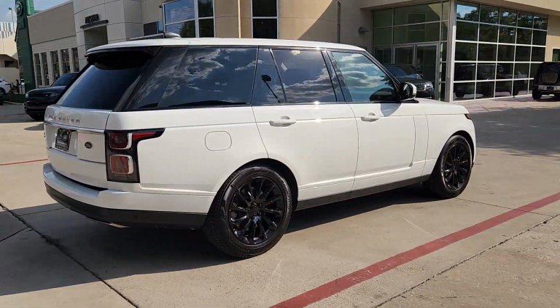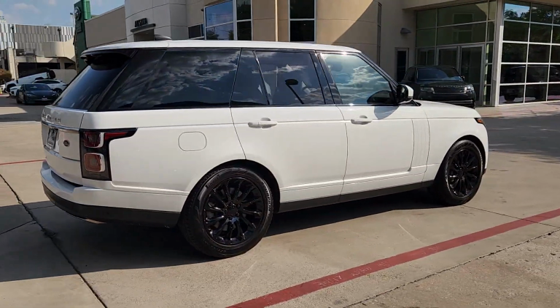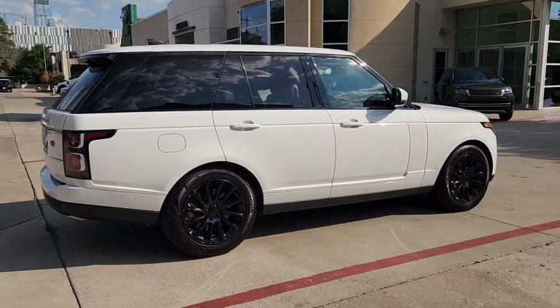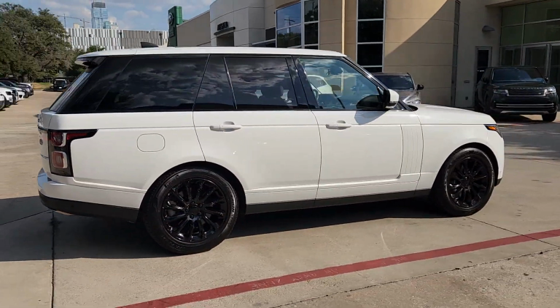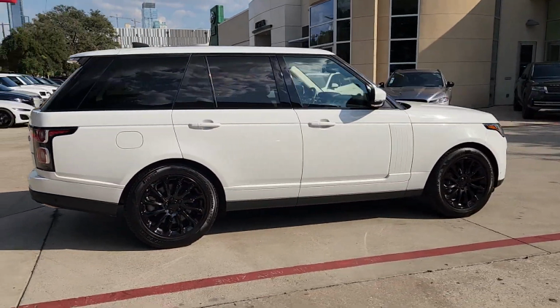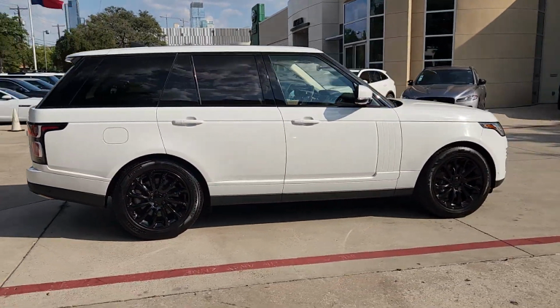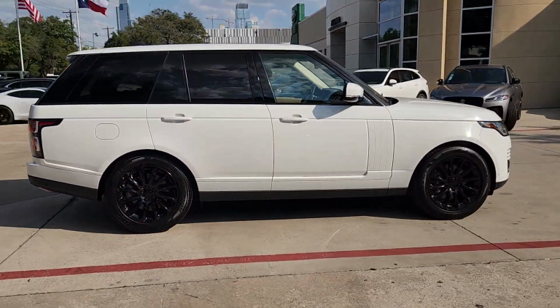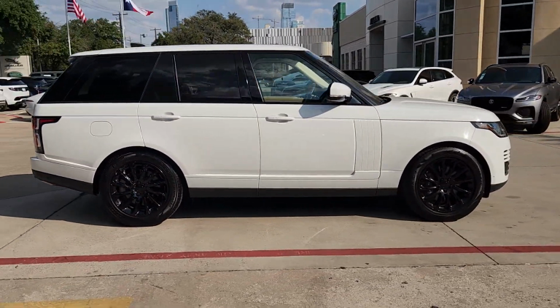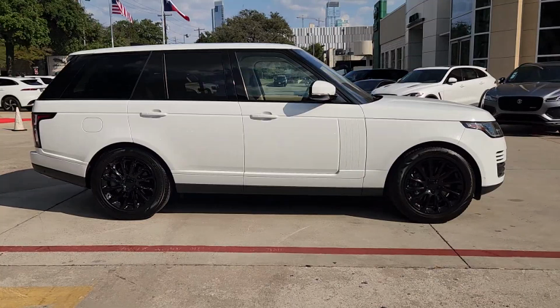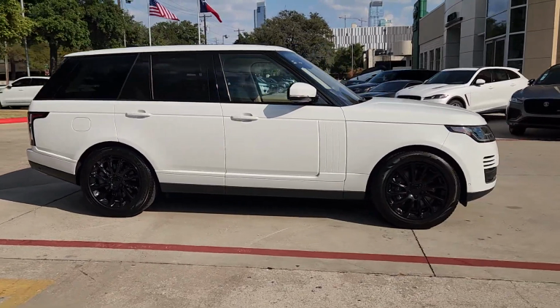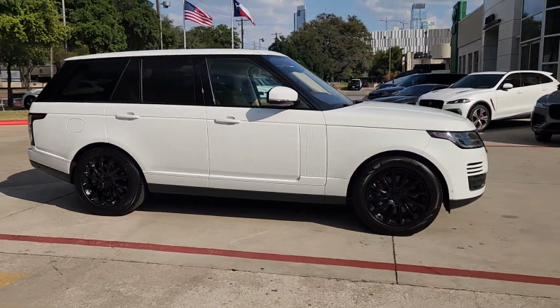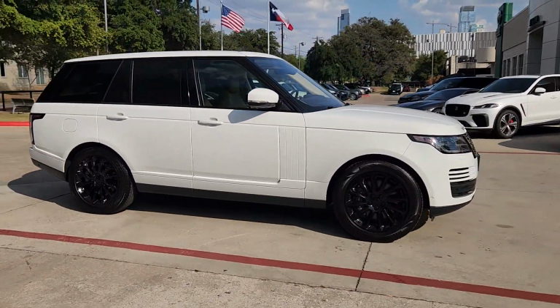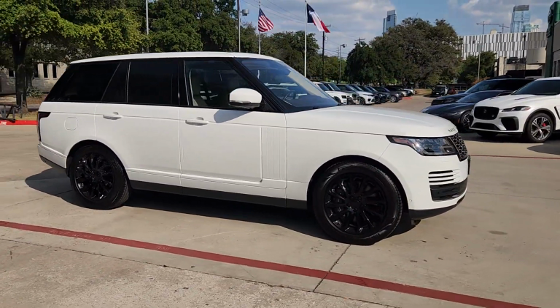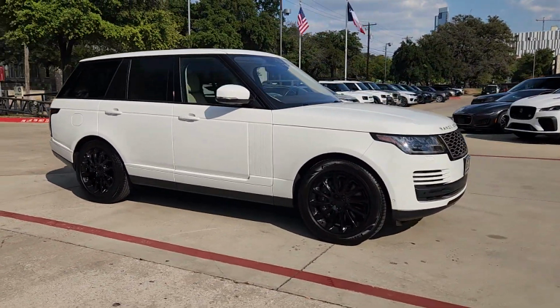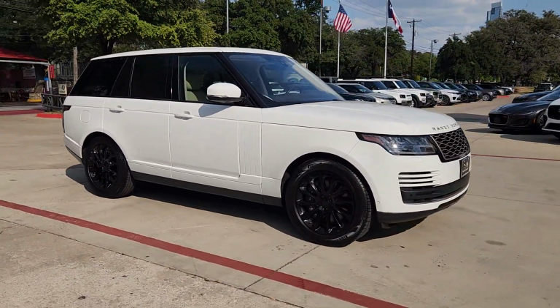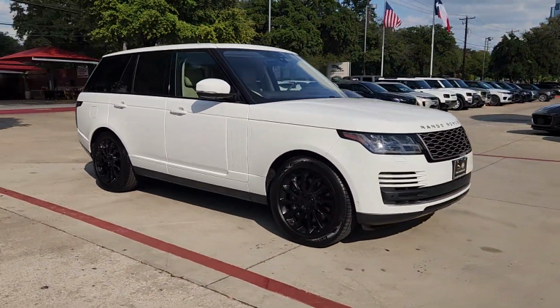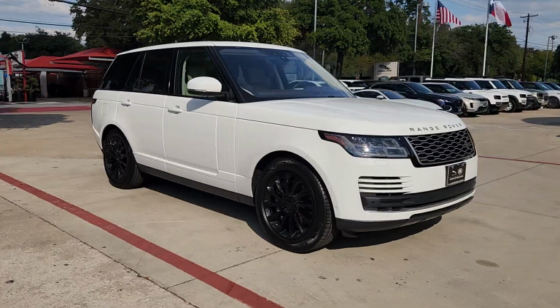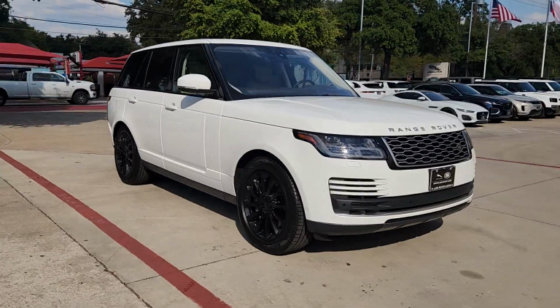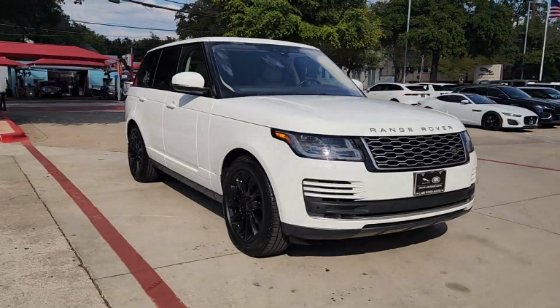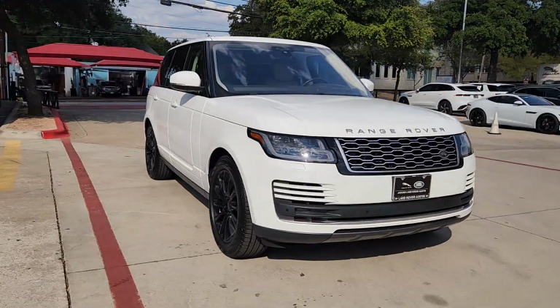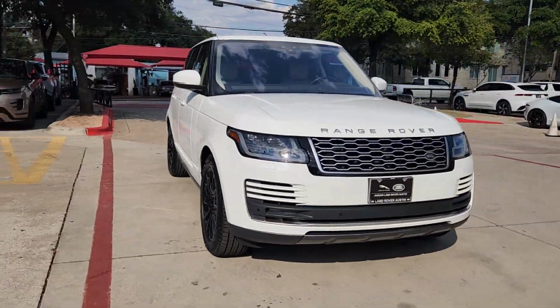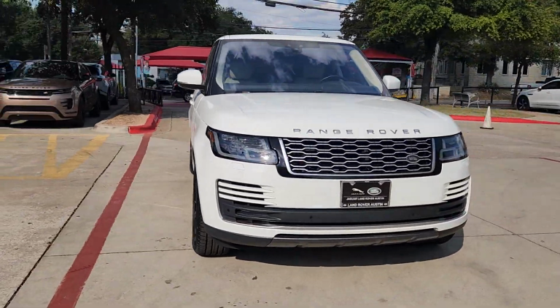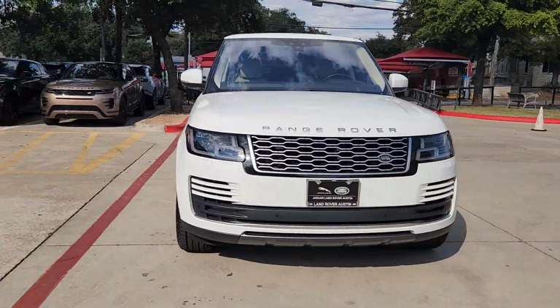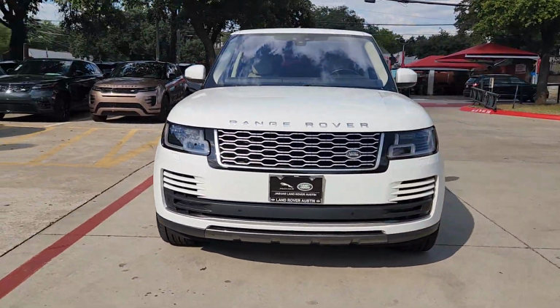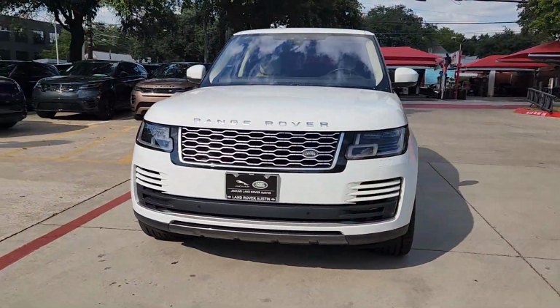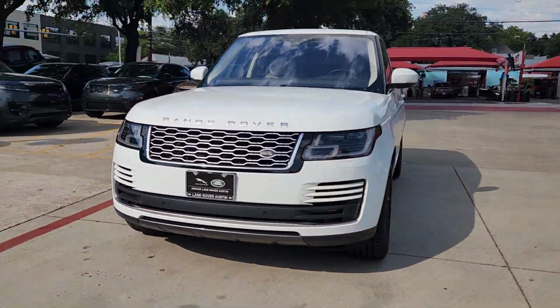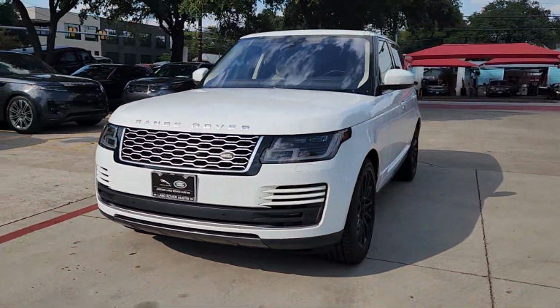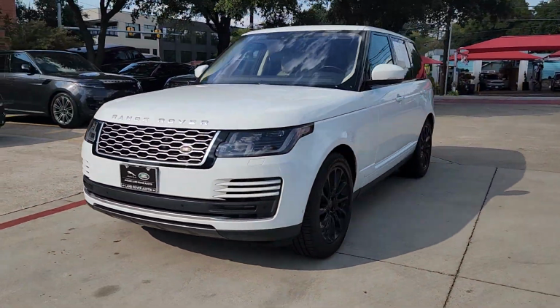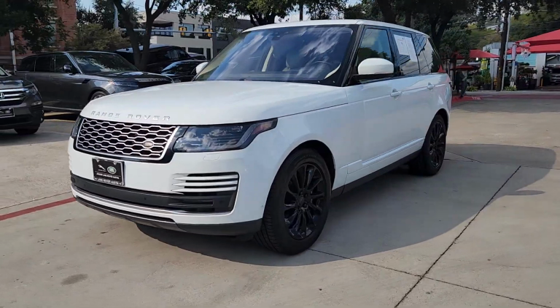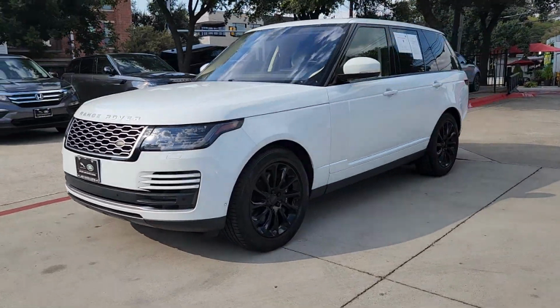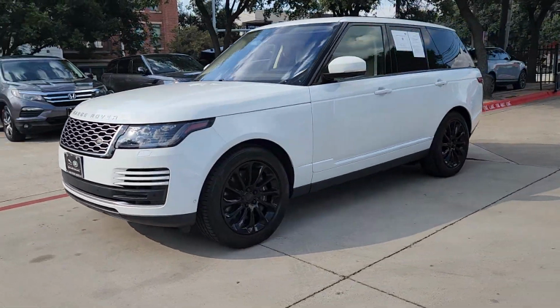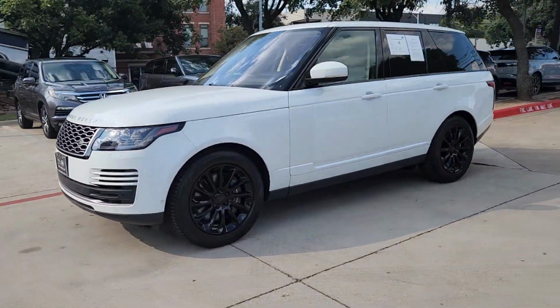Here is a sublimely crafted, exceptionally capable Range Rover that offers a sumptuous cabin, whisper-smooth ride, legendary off-road performance, and stunningly modern design. To drive it is simply transcendent.